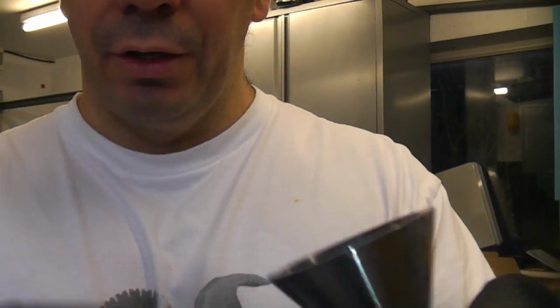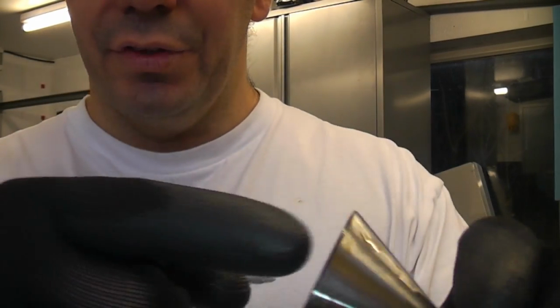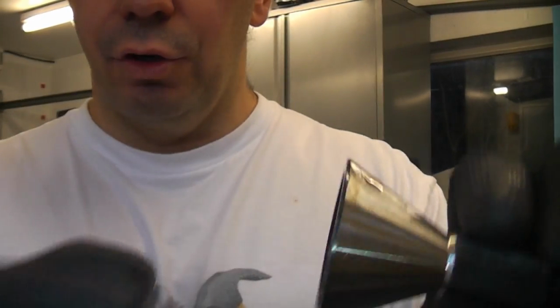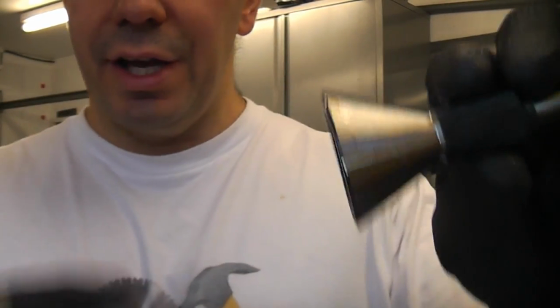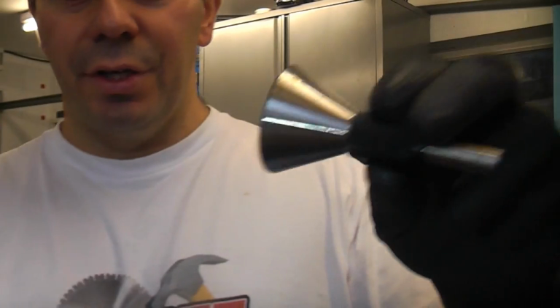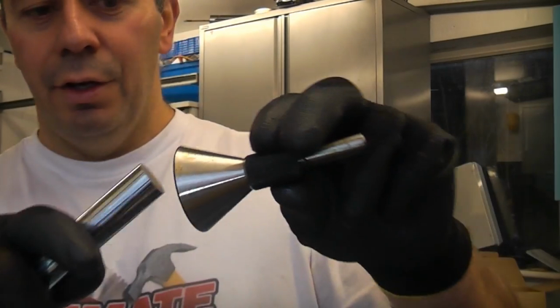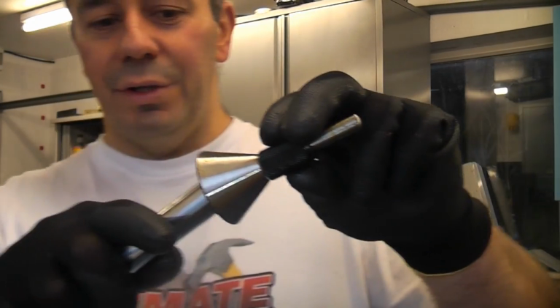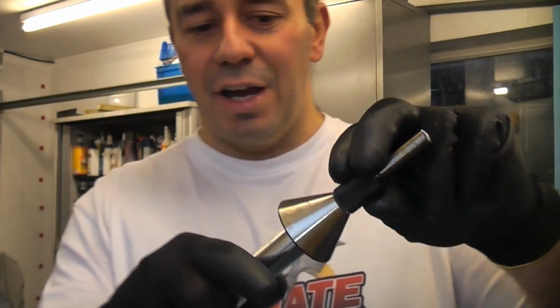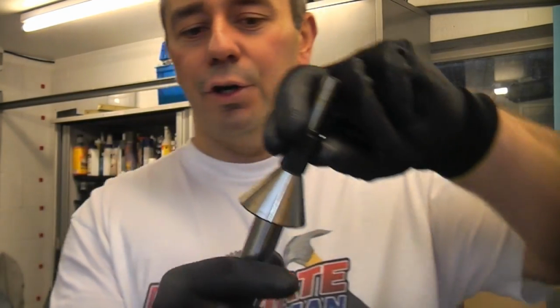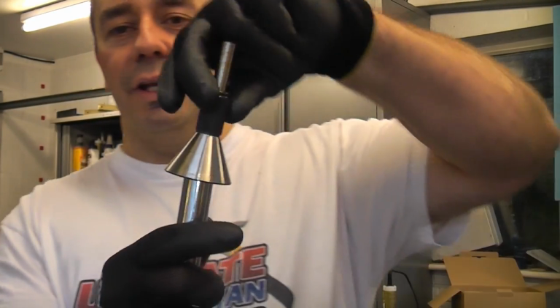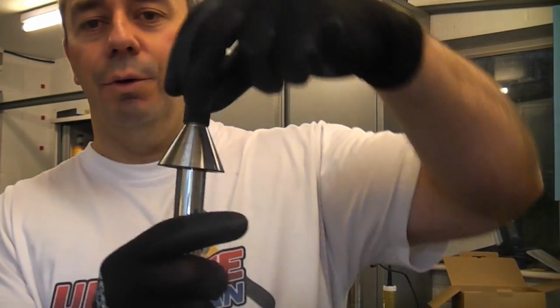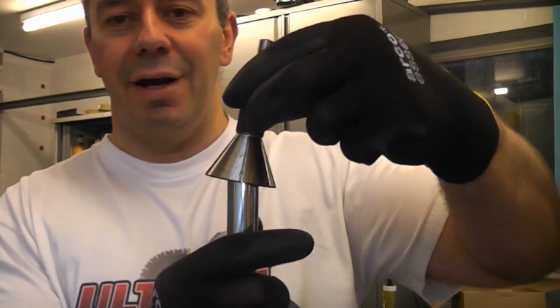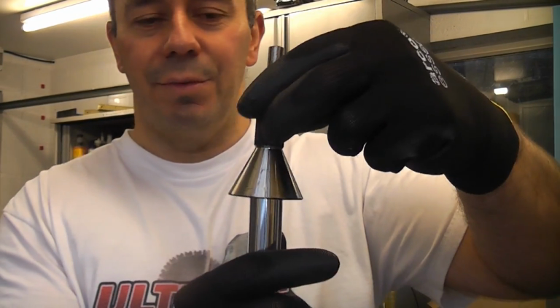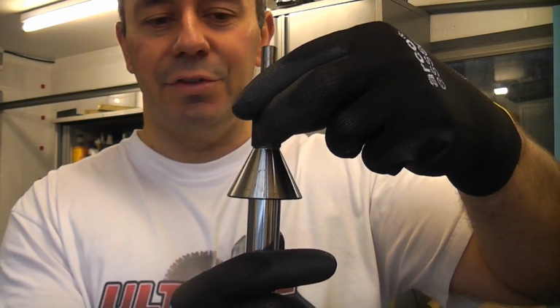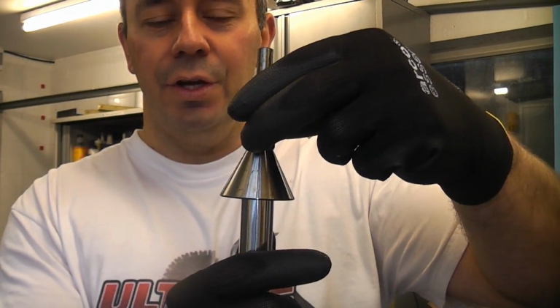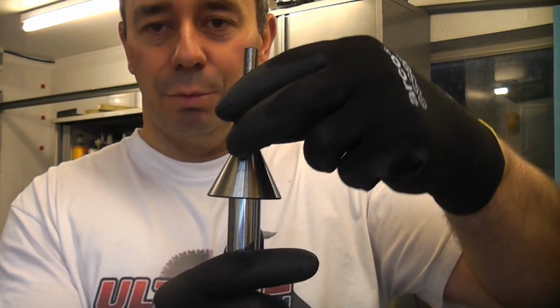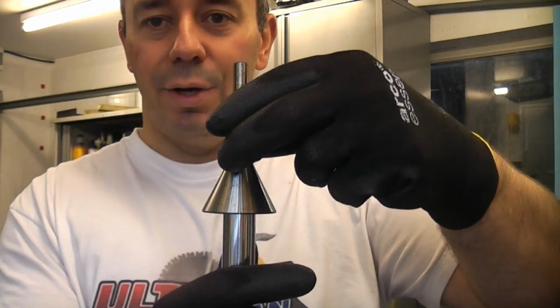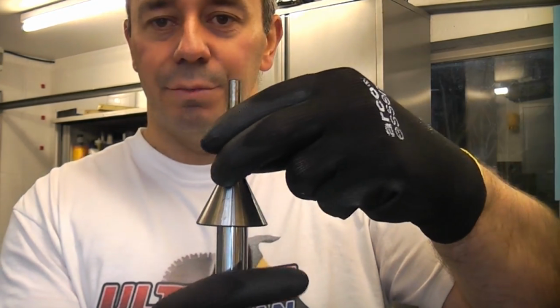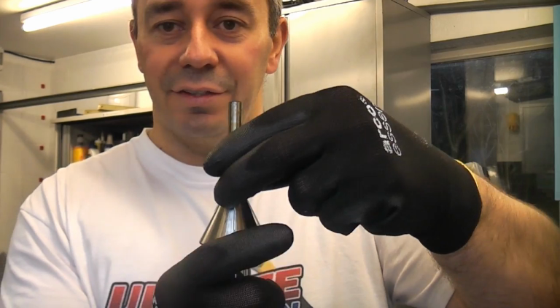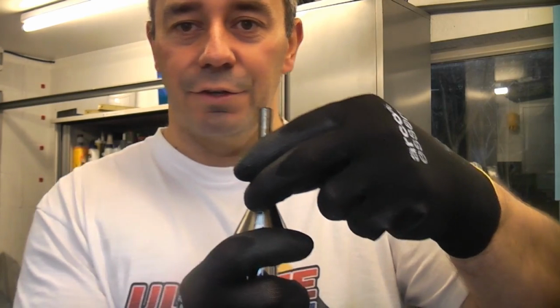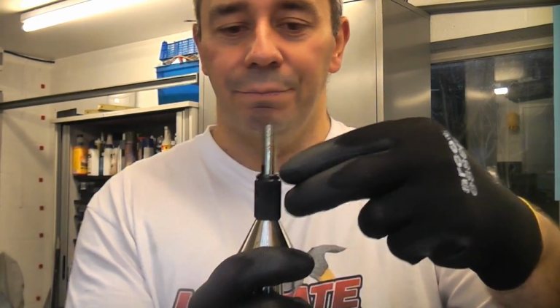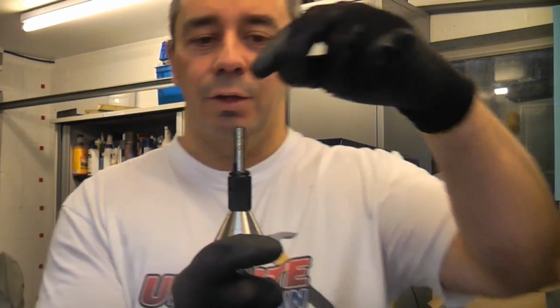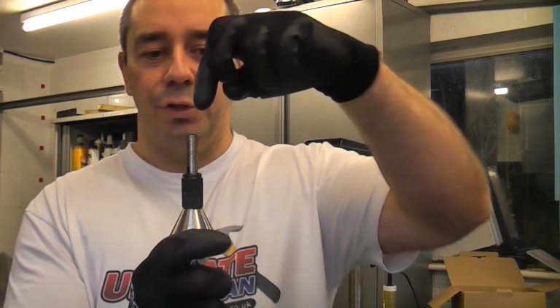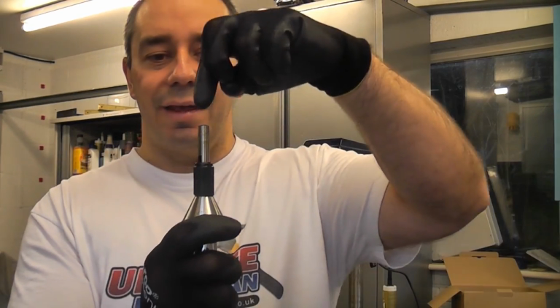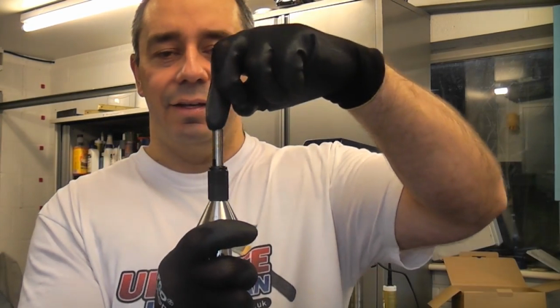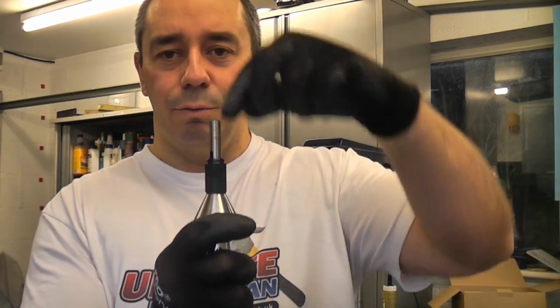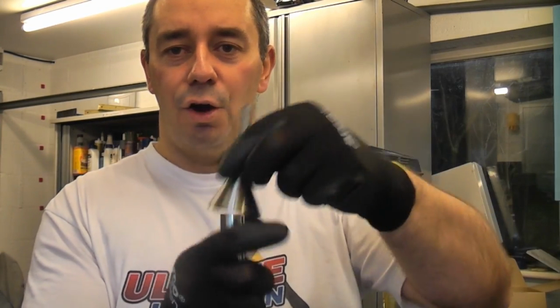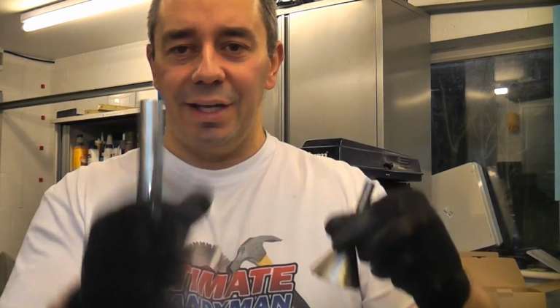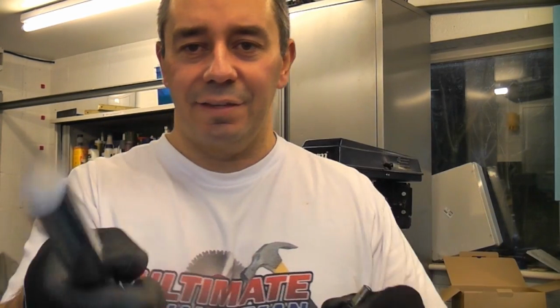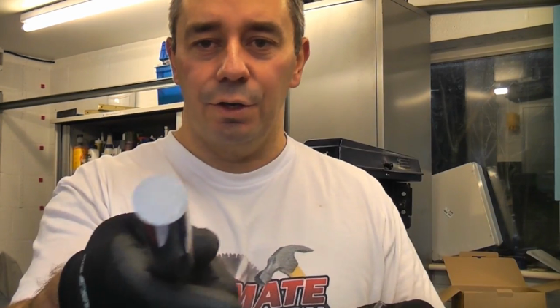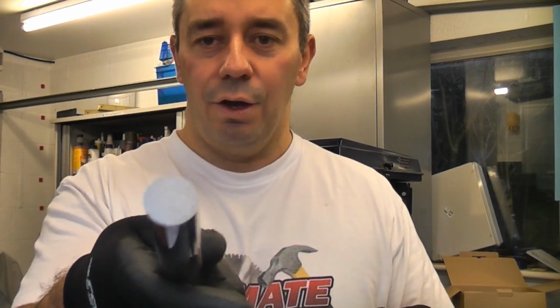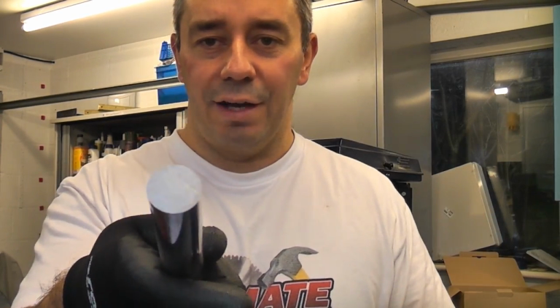Because it is cone-shaped, whichever size bore you put in there, up to the maximum diameter, it will always be in the centre. So once you hit that, it will mark the exact centre of the shaft.